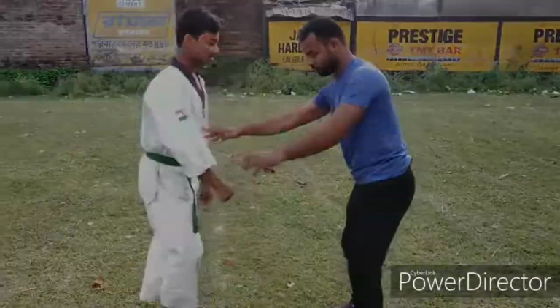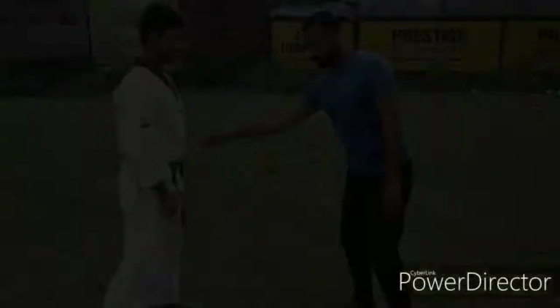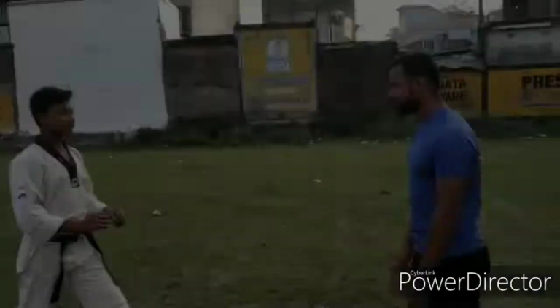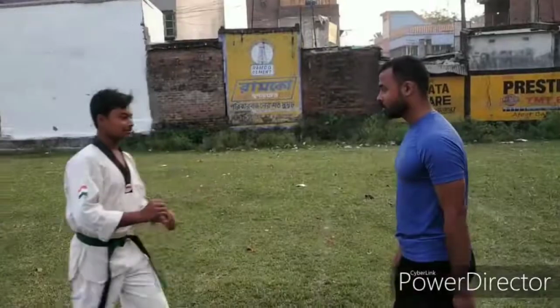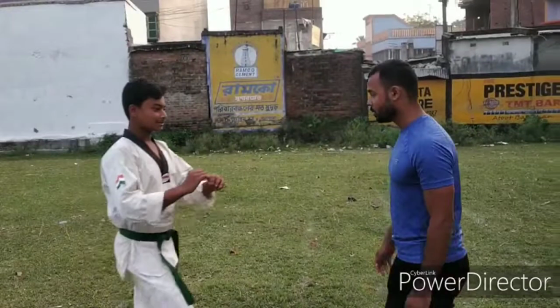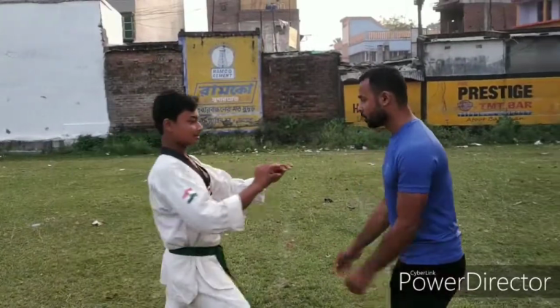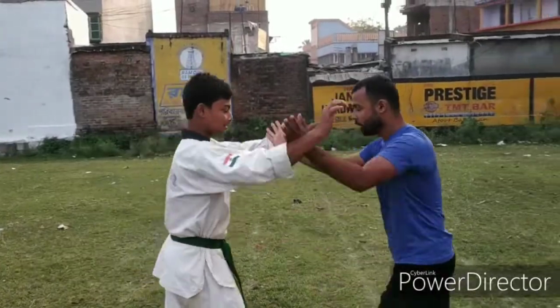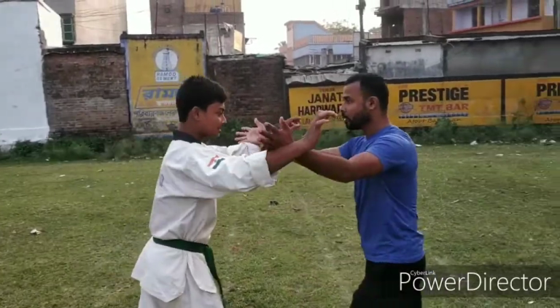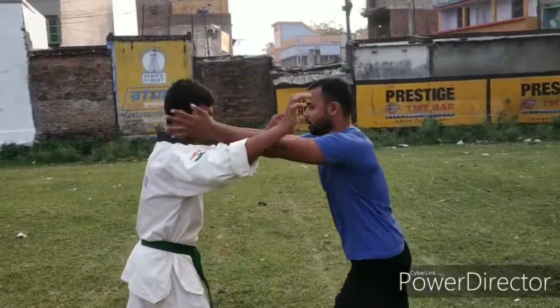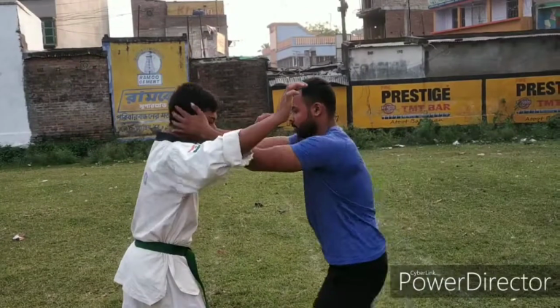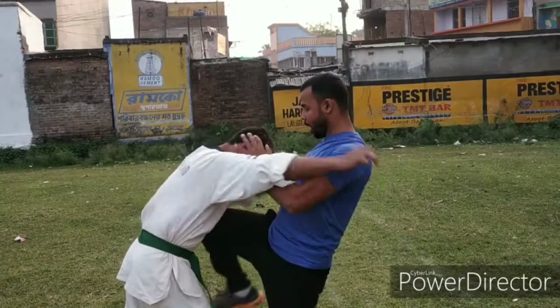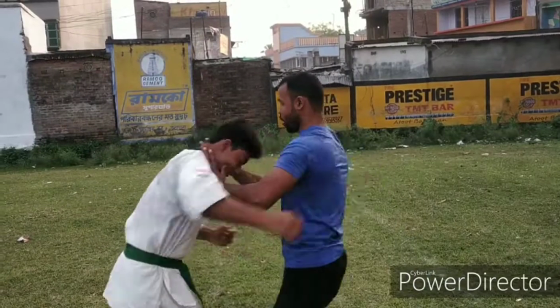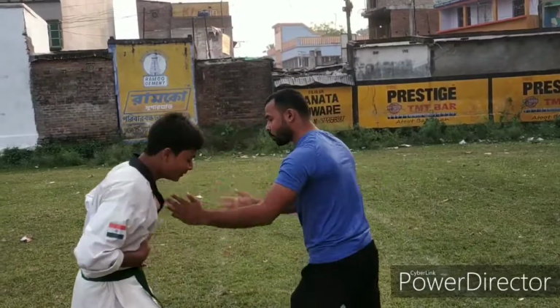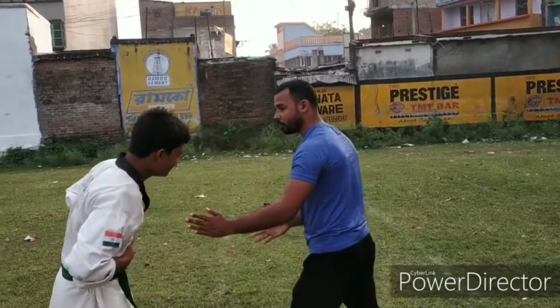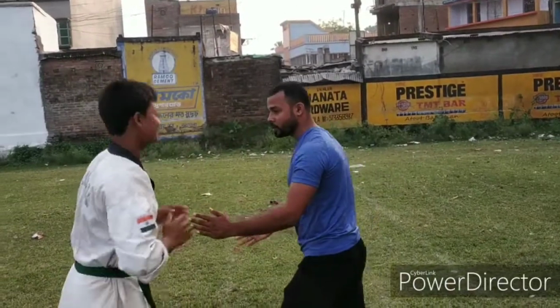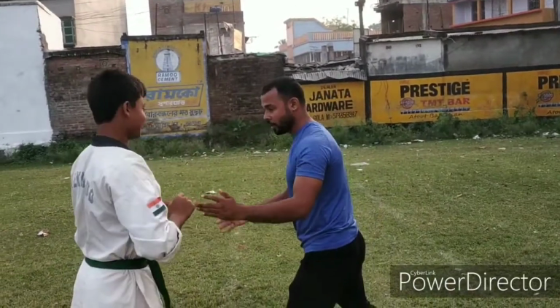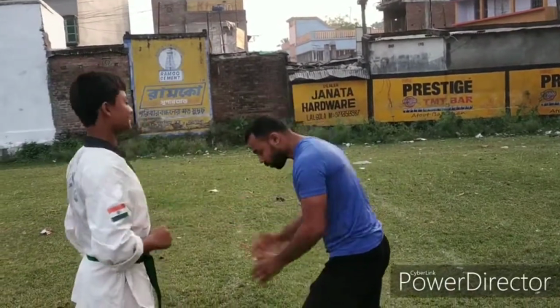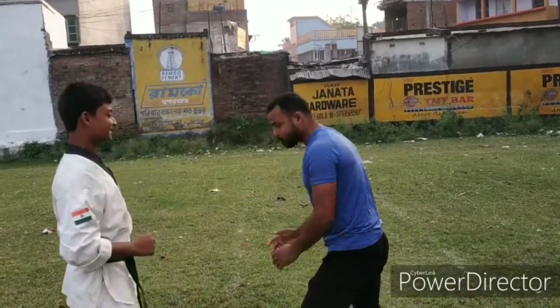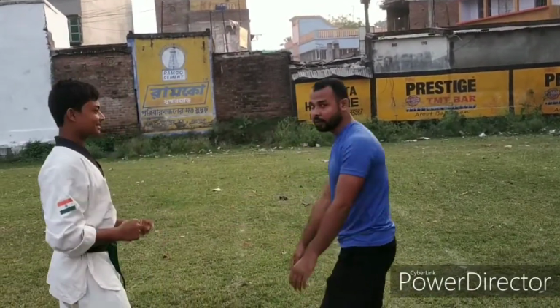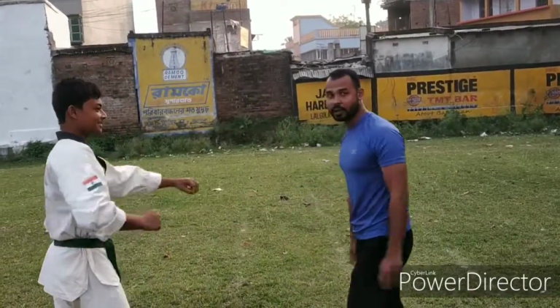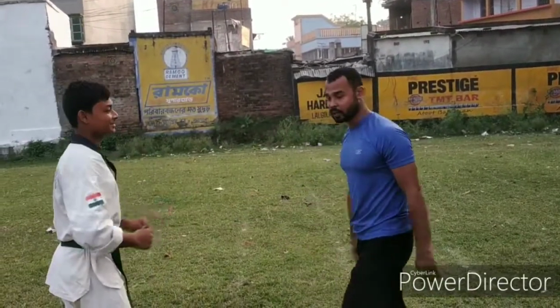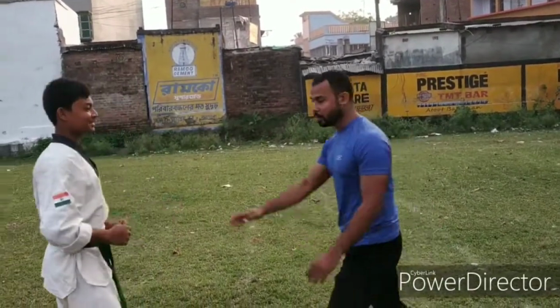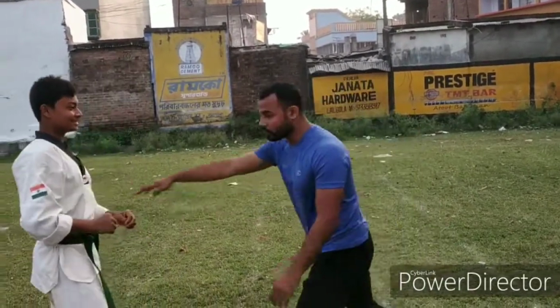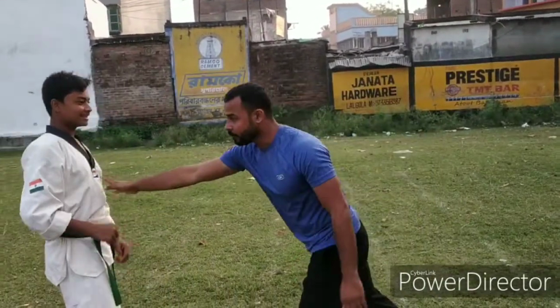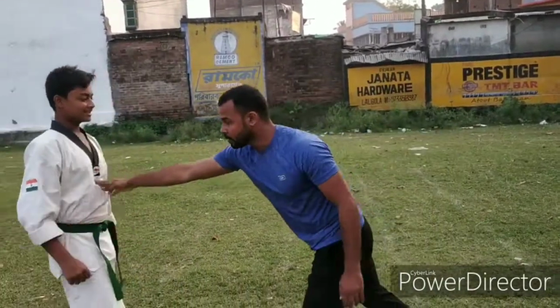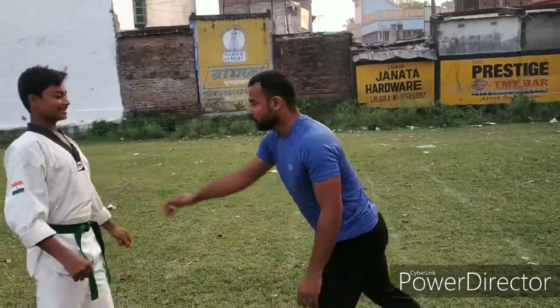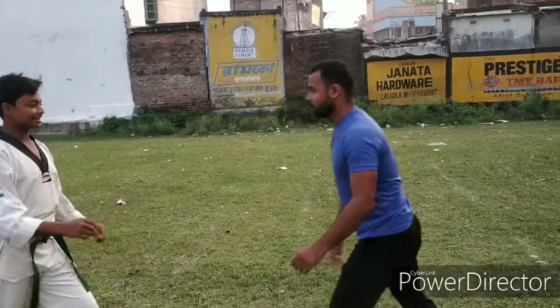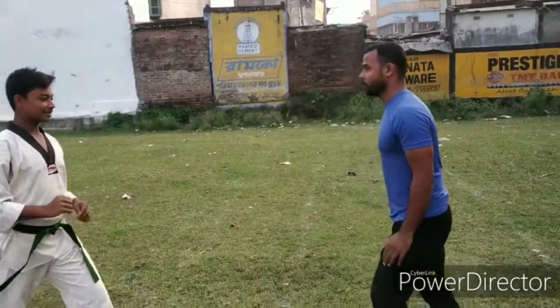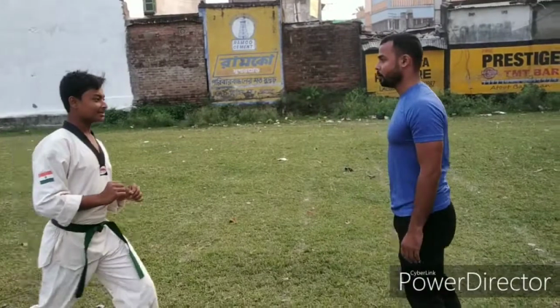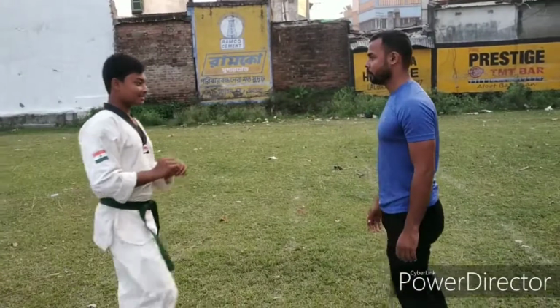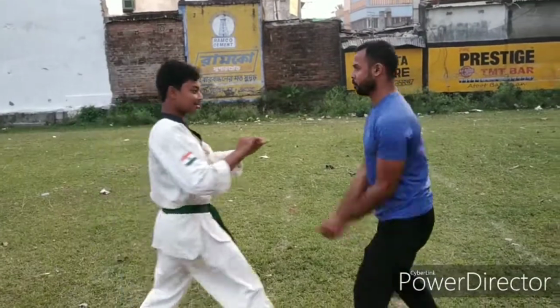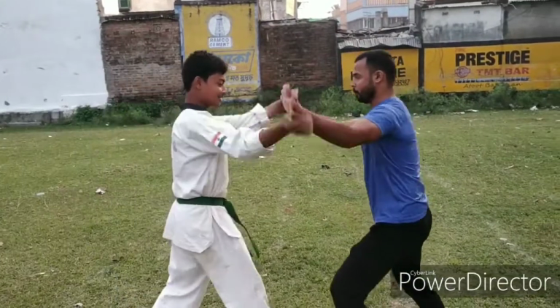You can defend yourself from this type of attack by using another technique. Of course, you can use your nail to hit it.